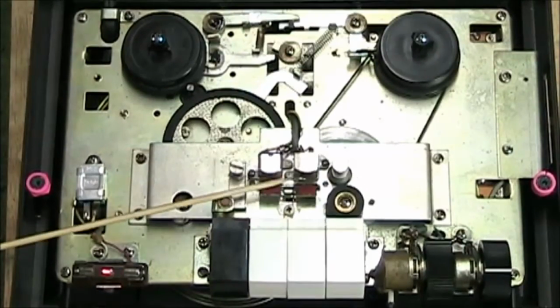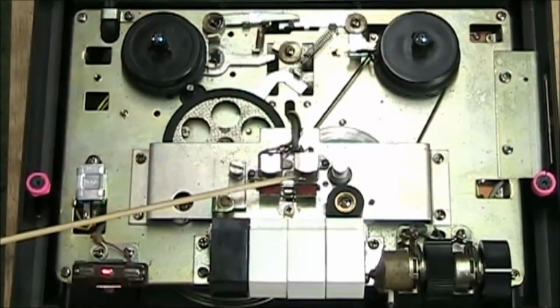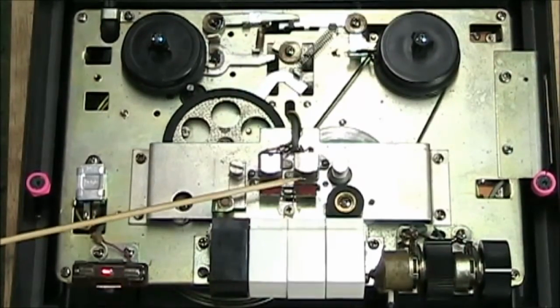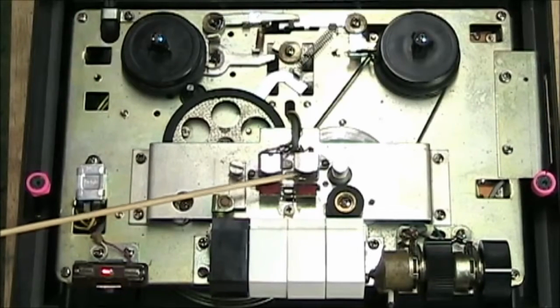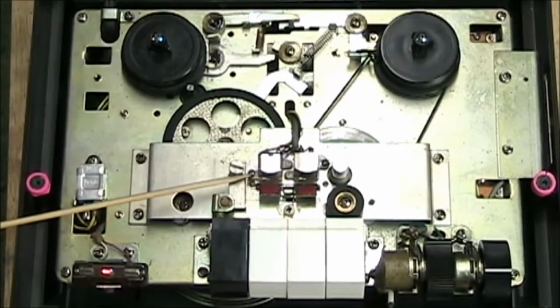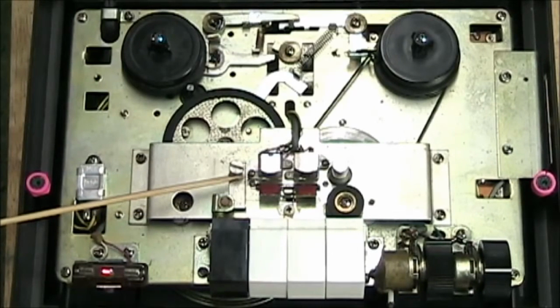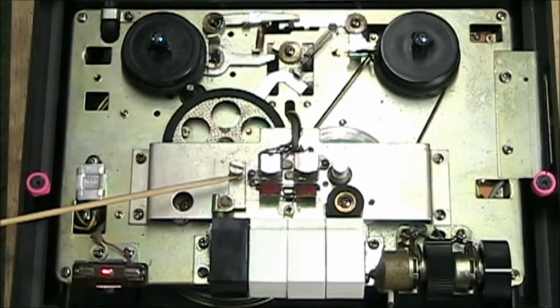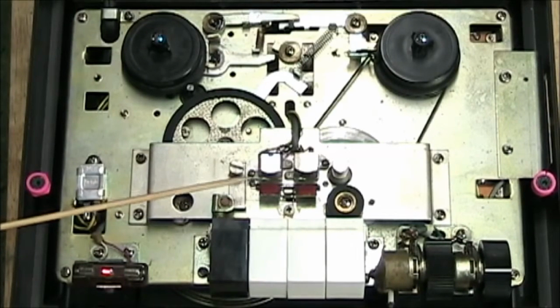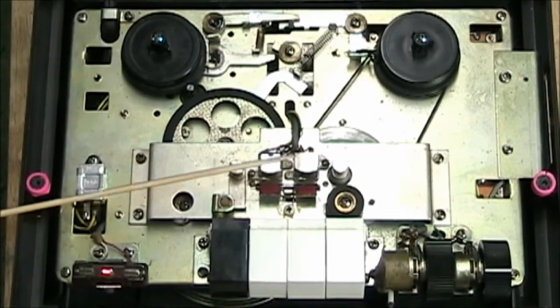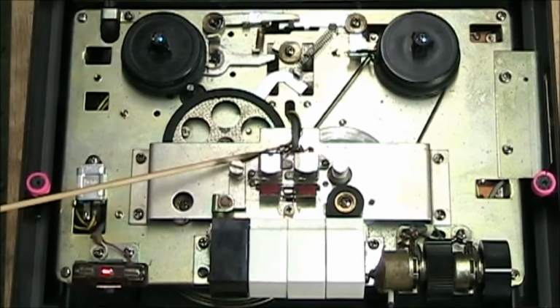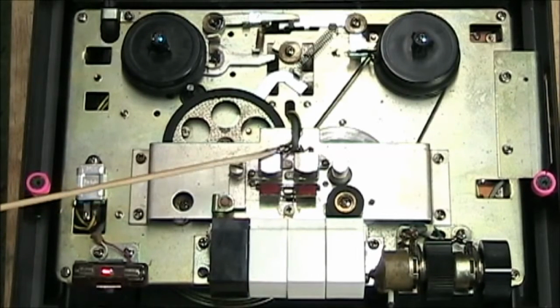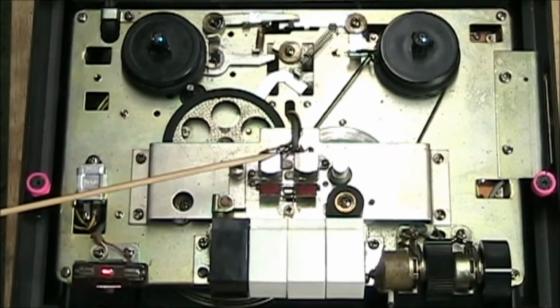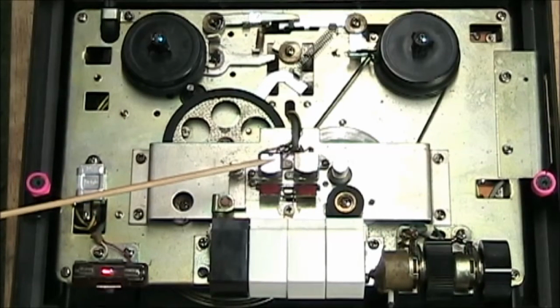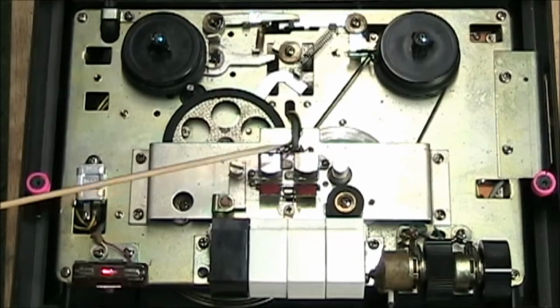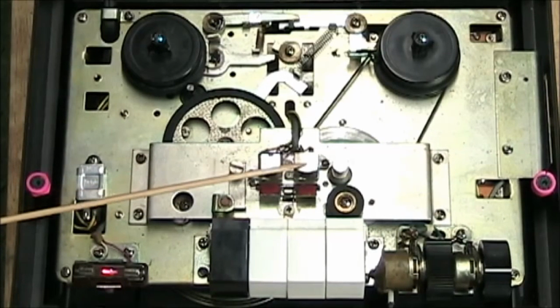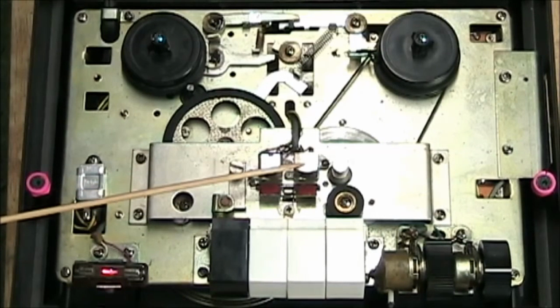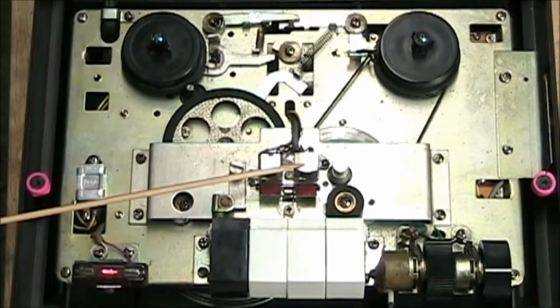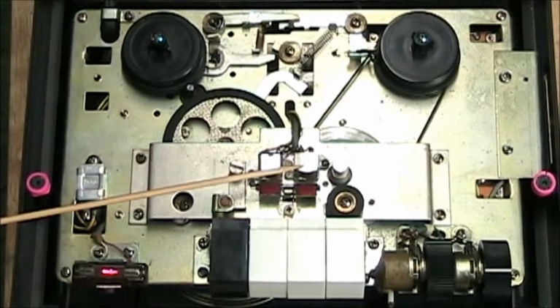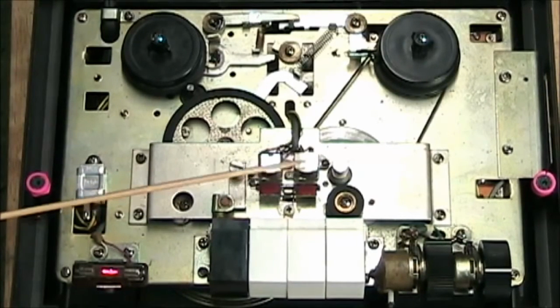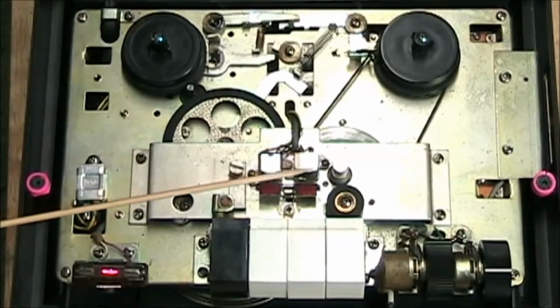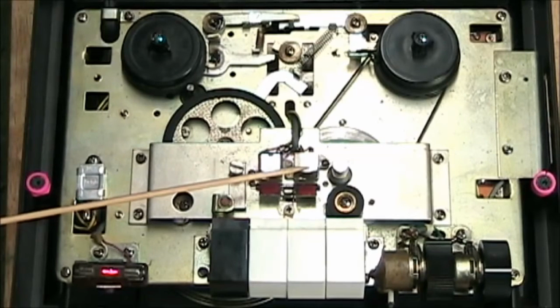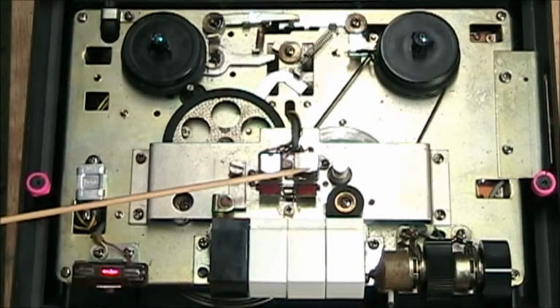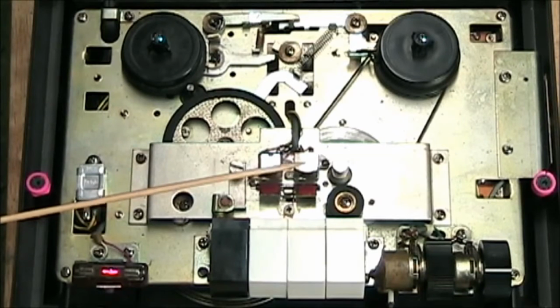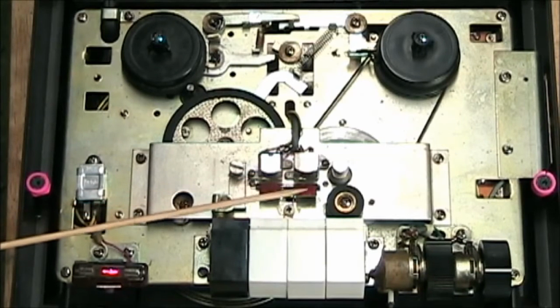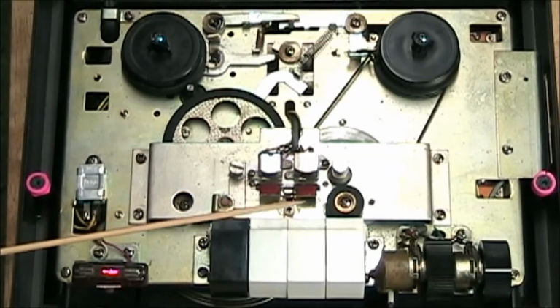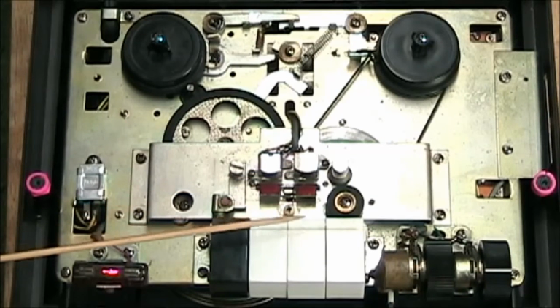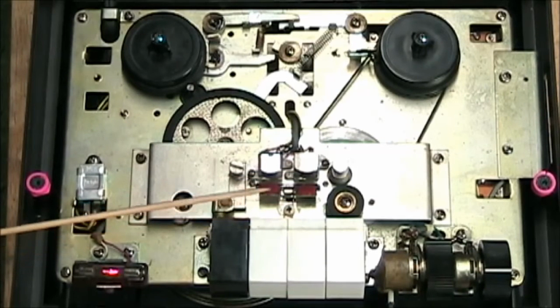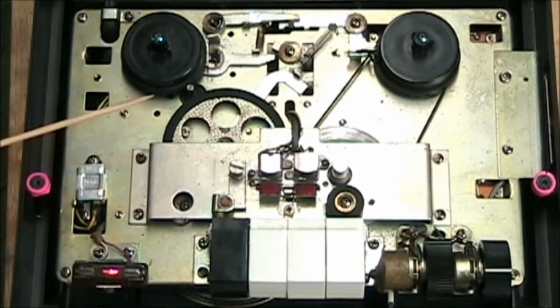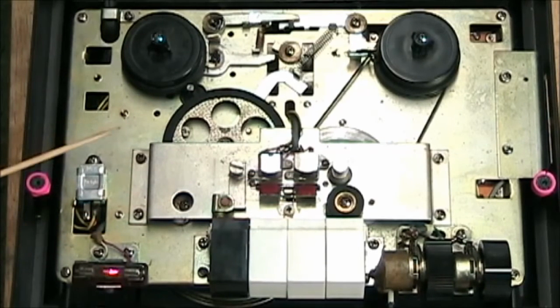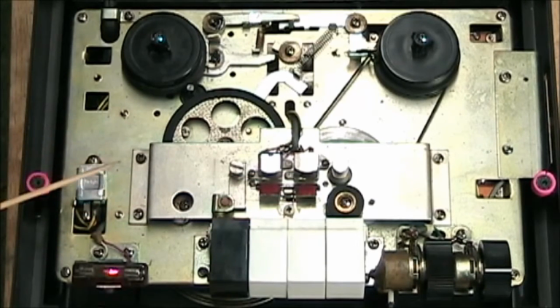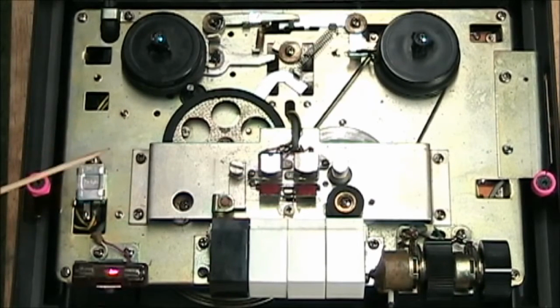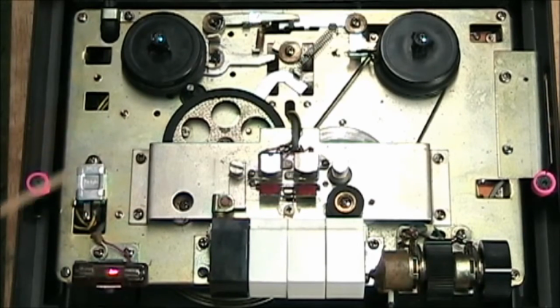There are no tape lifters. Here's the electric erase head. Here's the record/playback head. That's all there is to it.